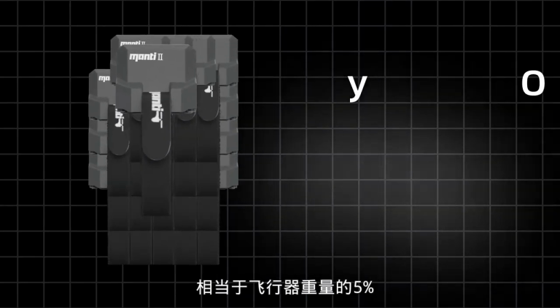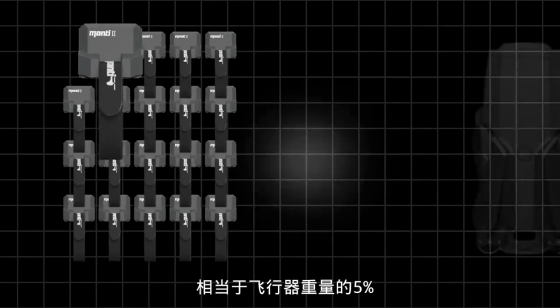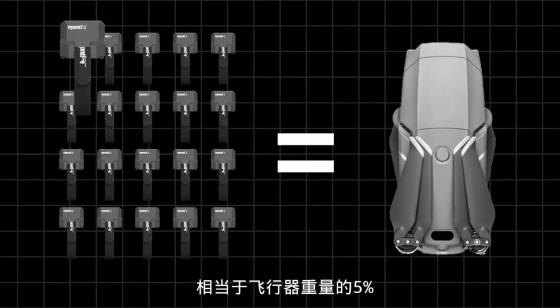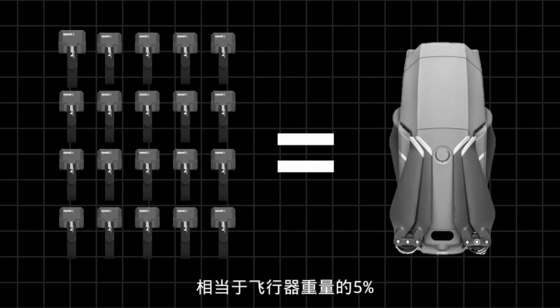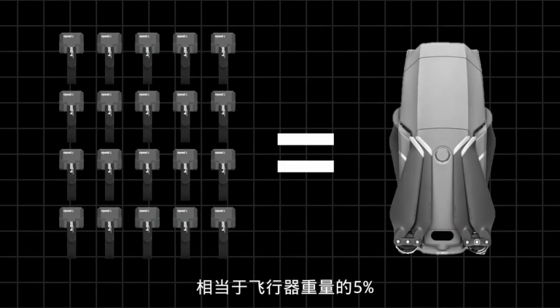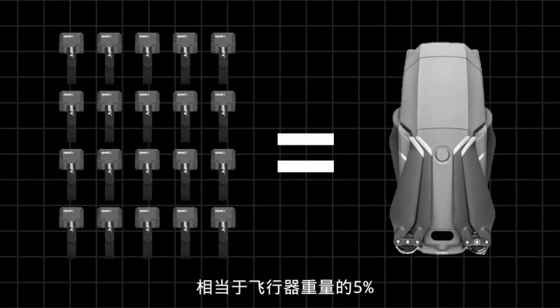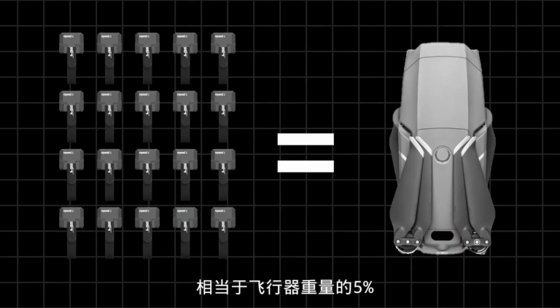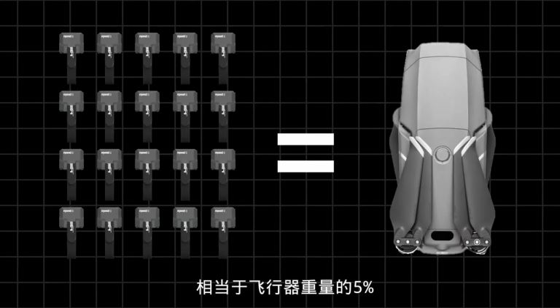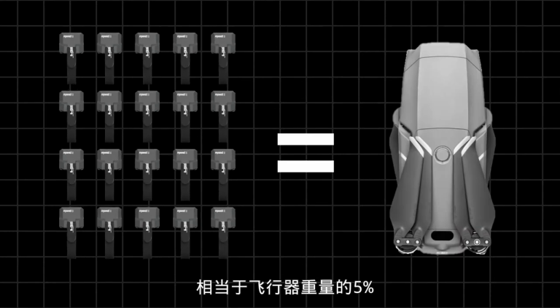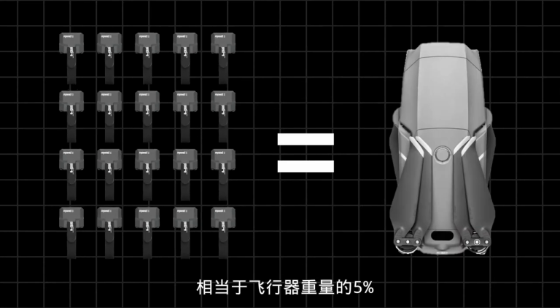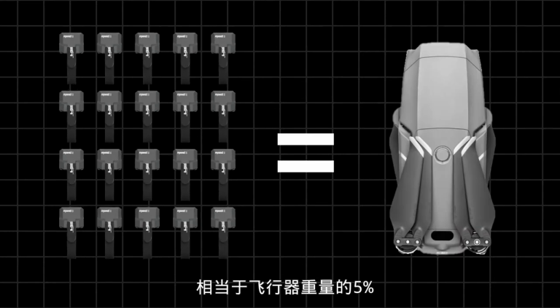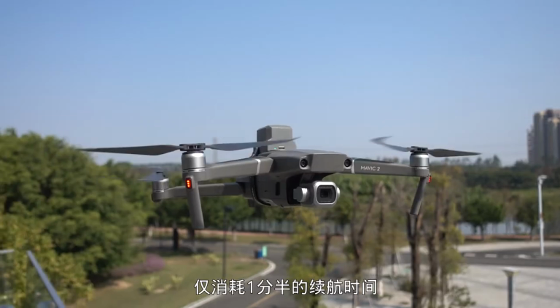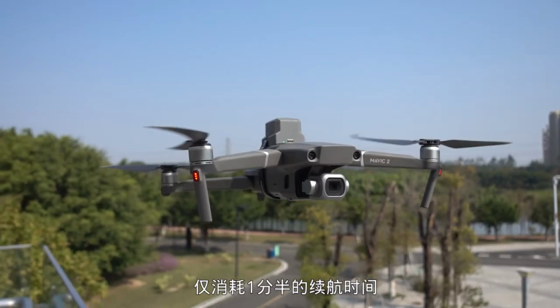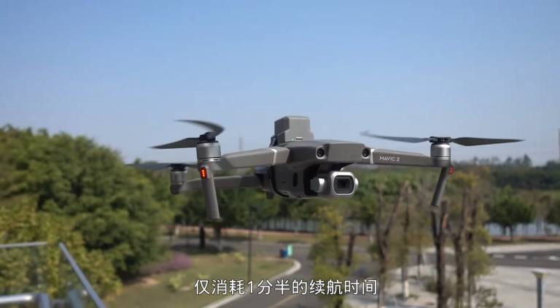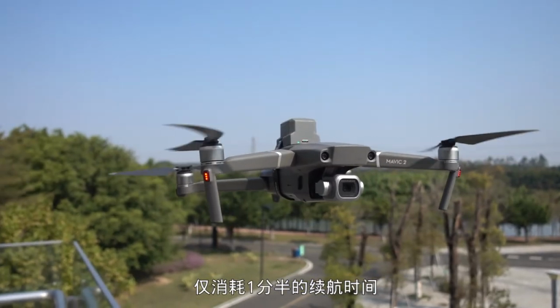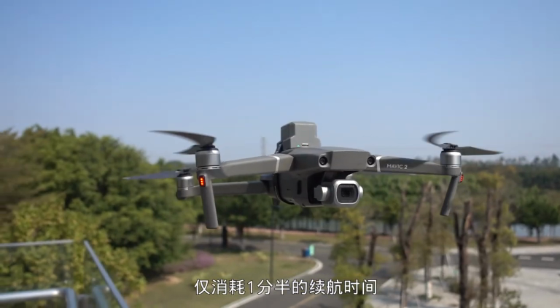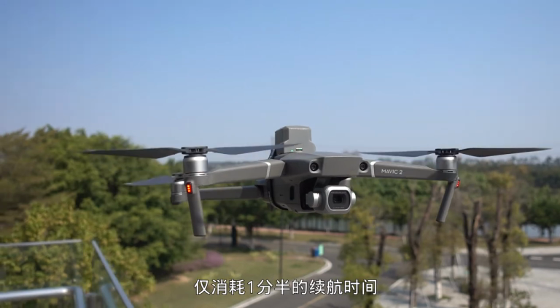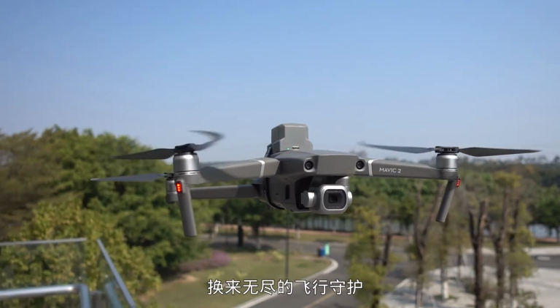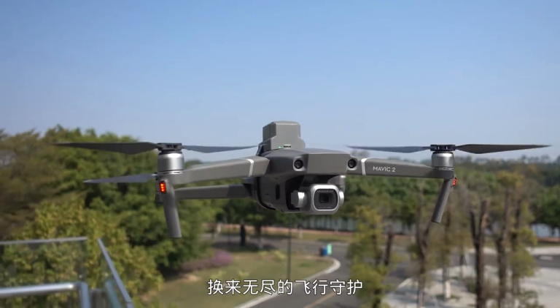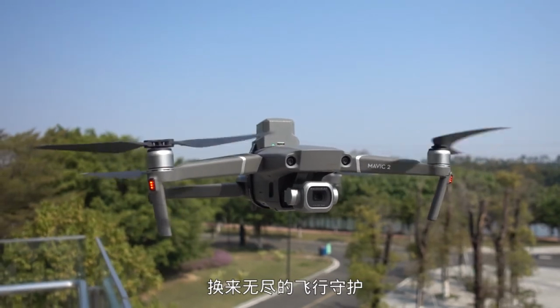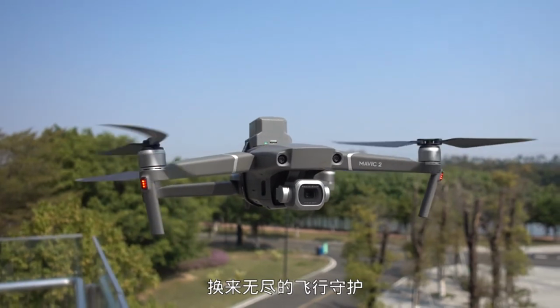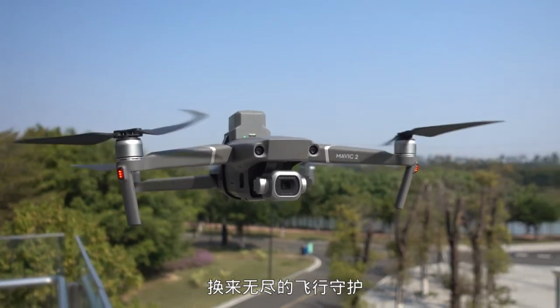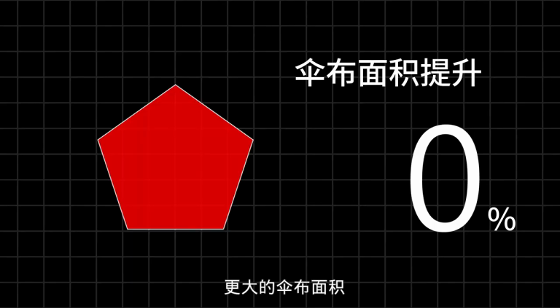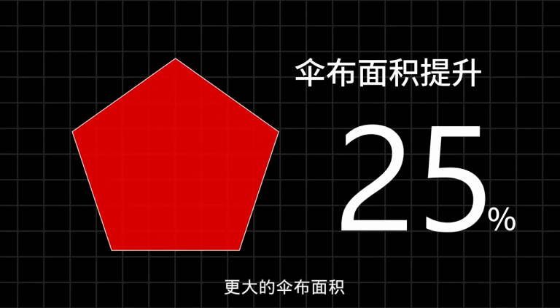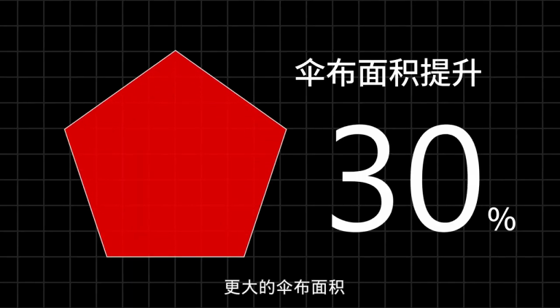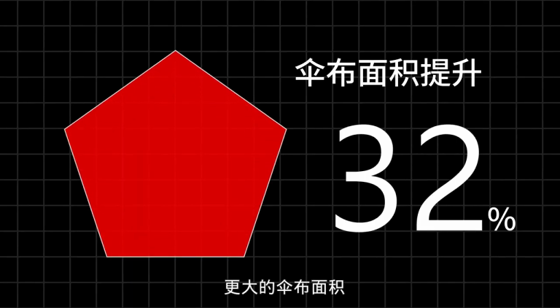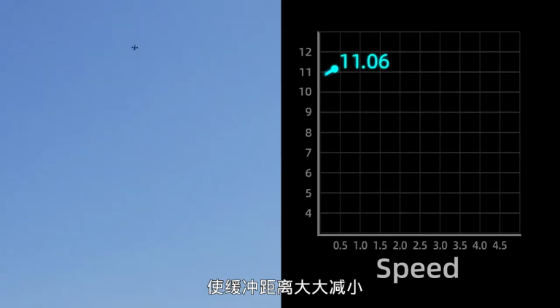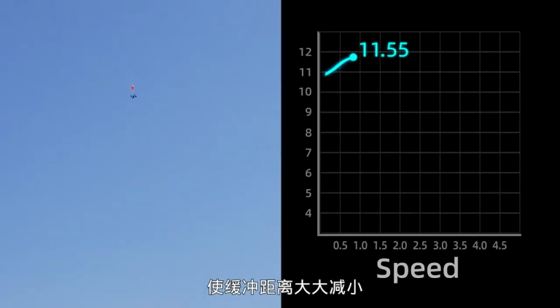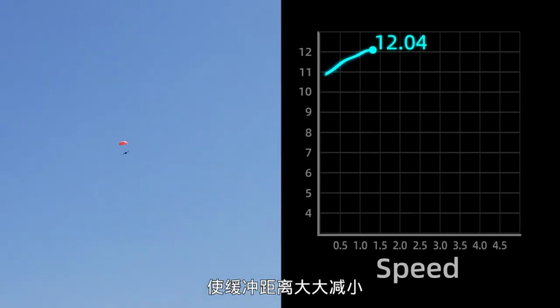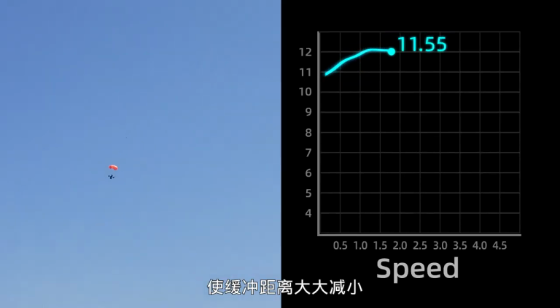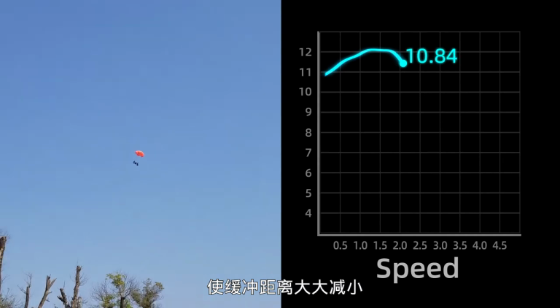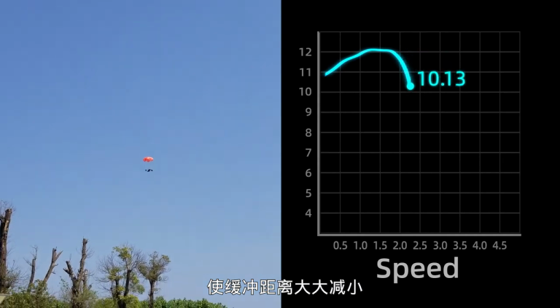At just 47 grams — equivalent to only 5% of the weight of the aircraft — Manti-2 provides endless protection by consuming only 90-second endurance, and greatly reduces buffer distance due to its larger umbrella cloth.